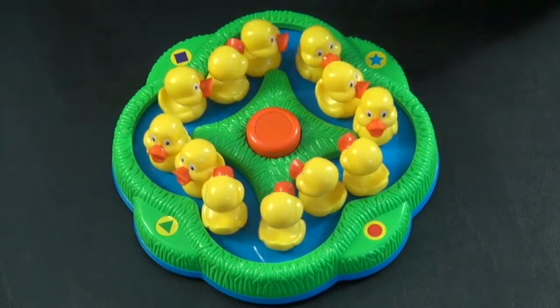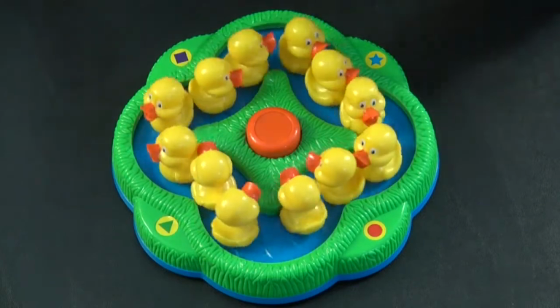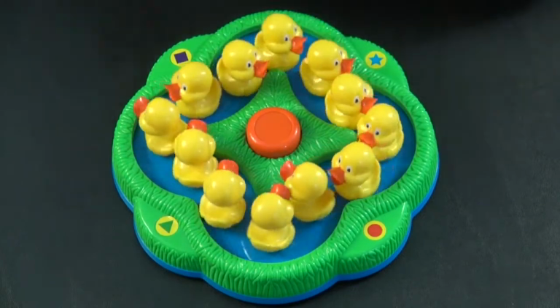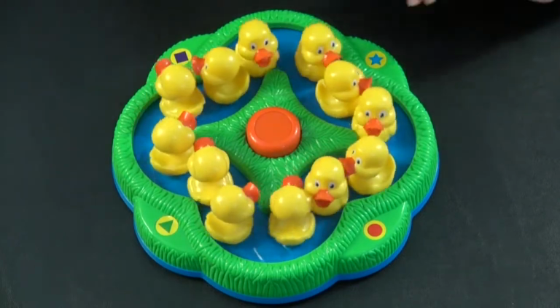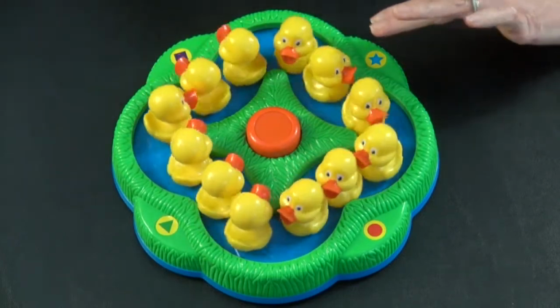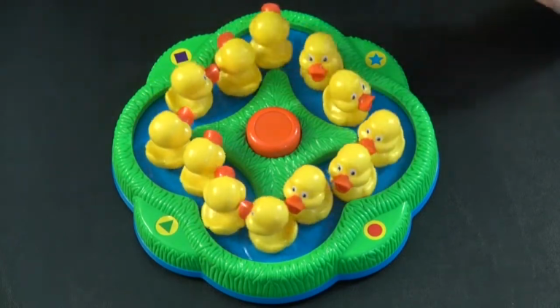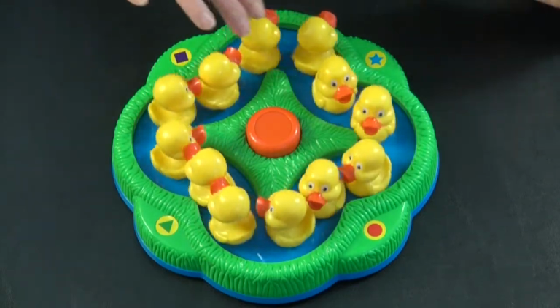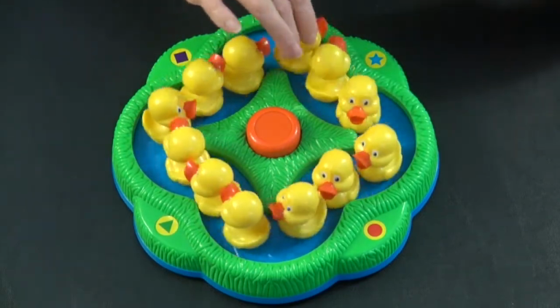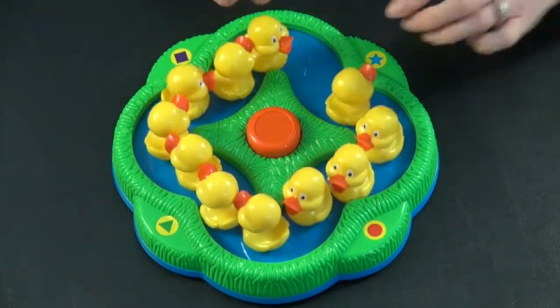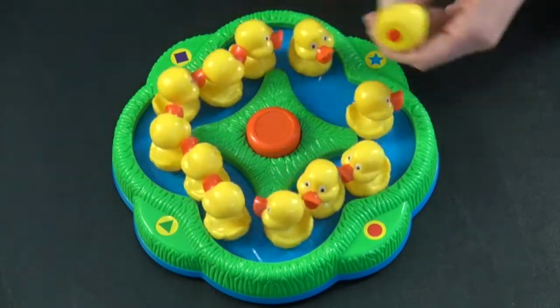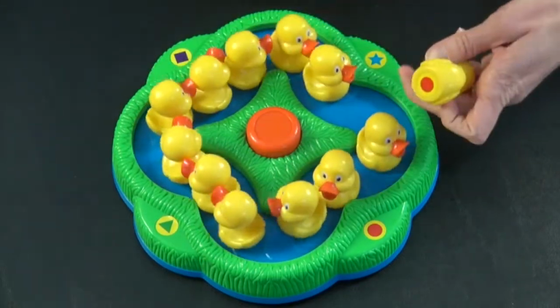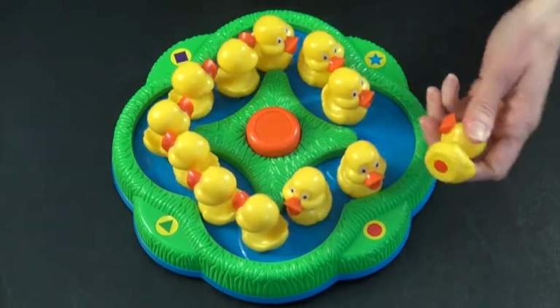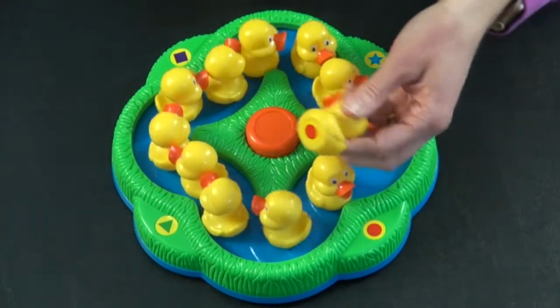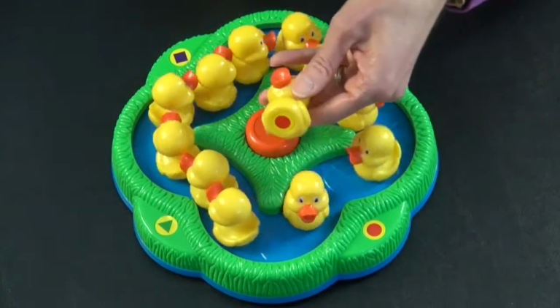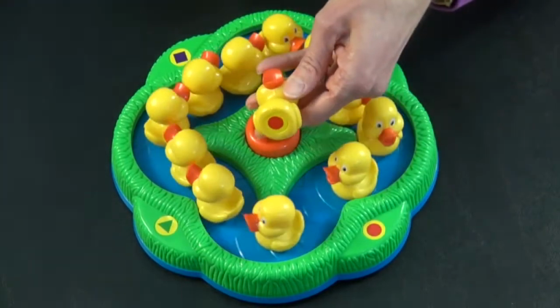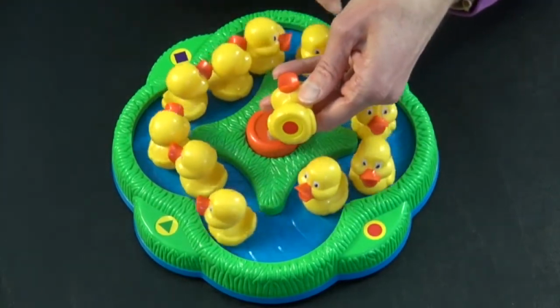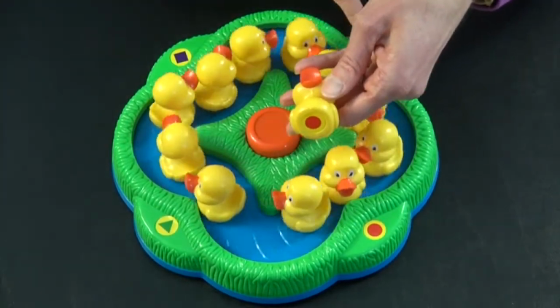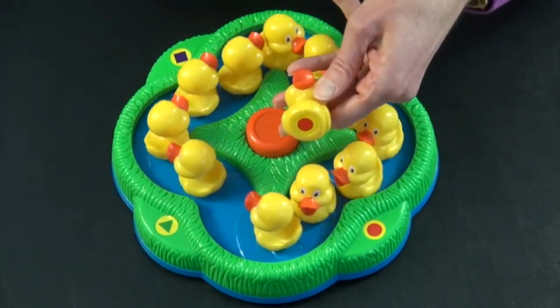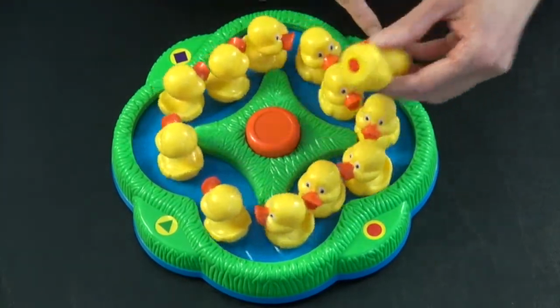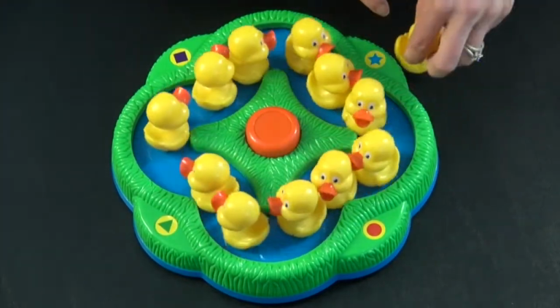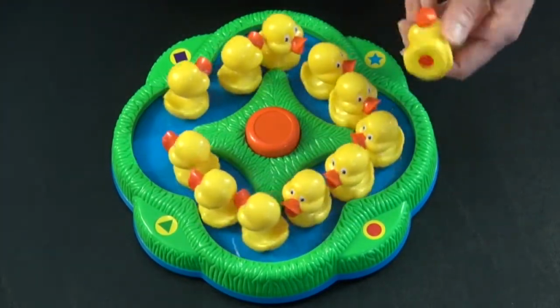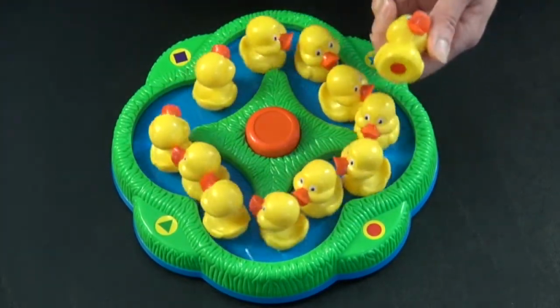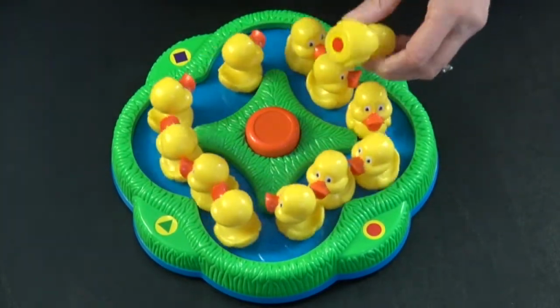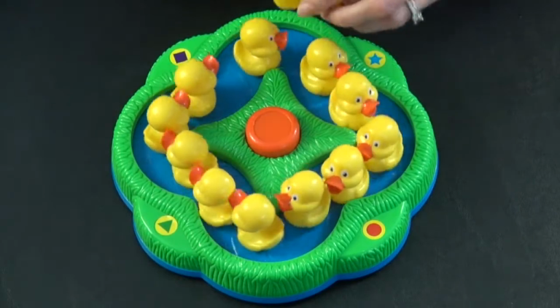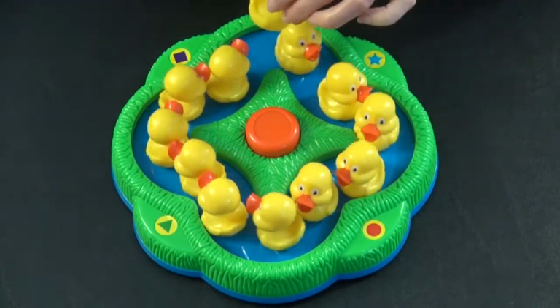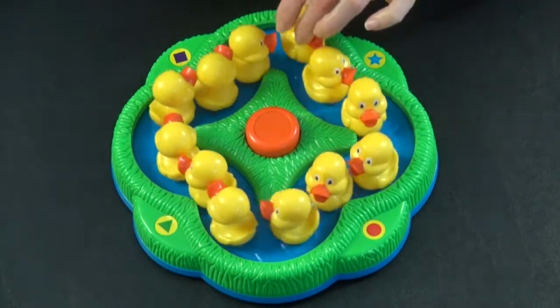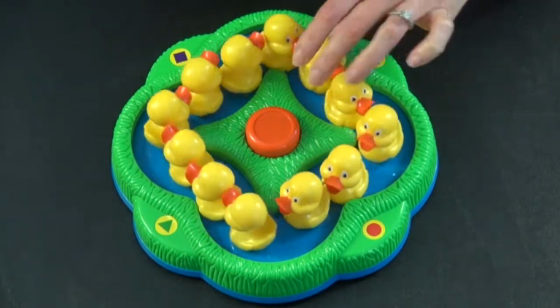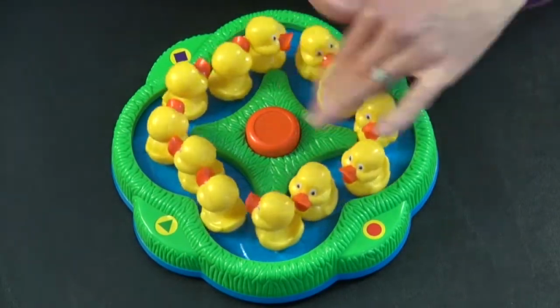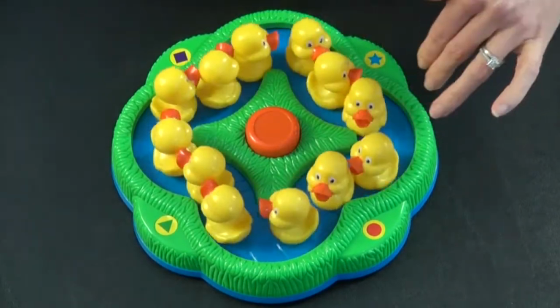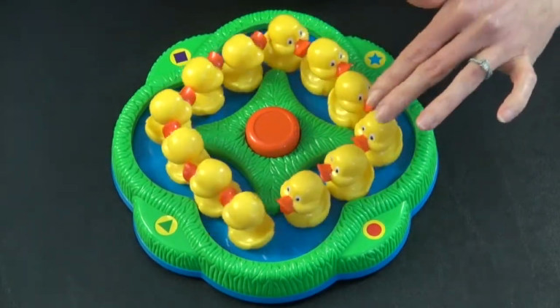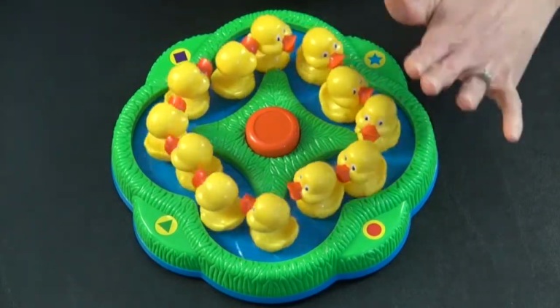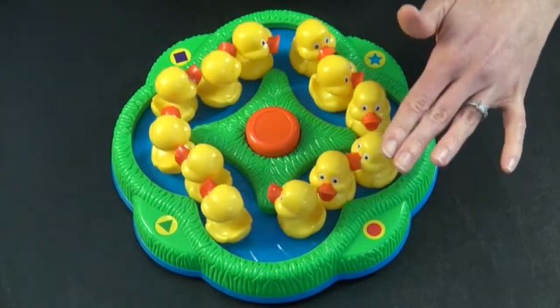On your turn — we'll say it's blue star's turn — they get to pick up a duck and show it to everybody. If it matches their shape, they collect it. If it does not, they place it back in and it's moving around, and their turn is over.